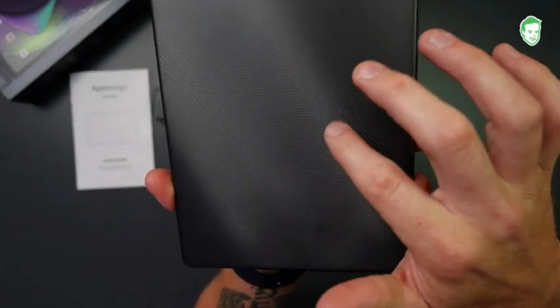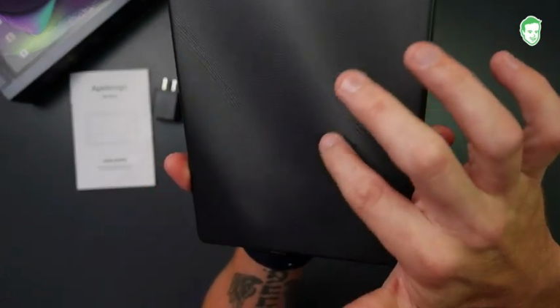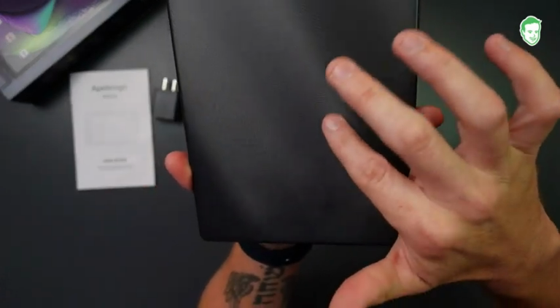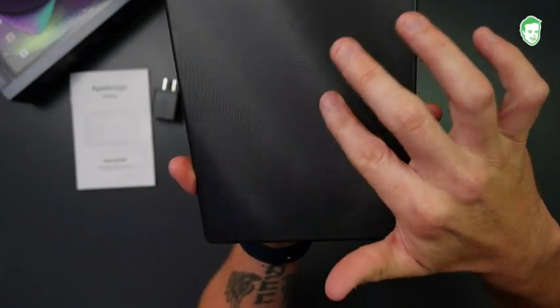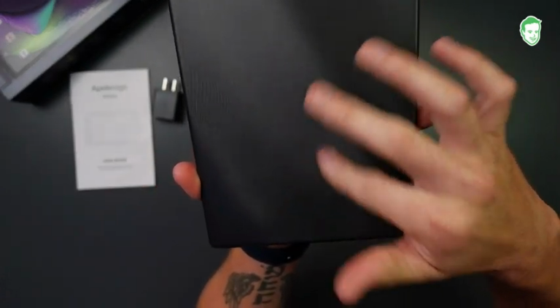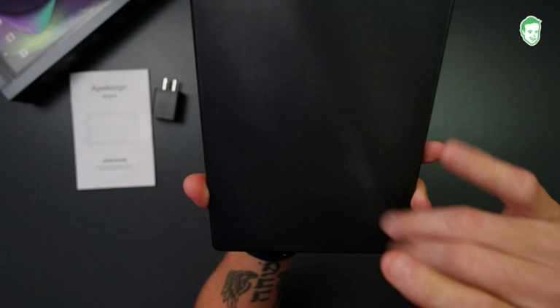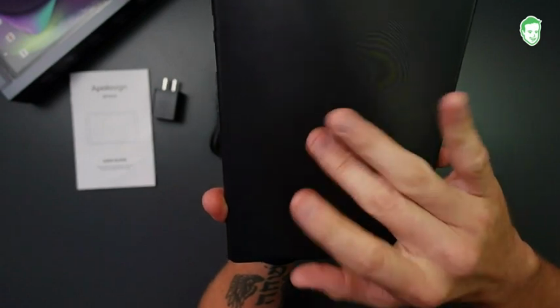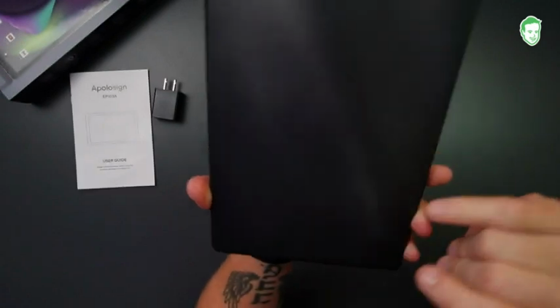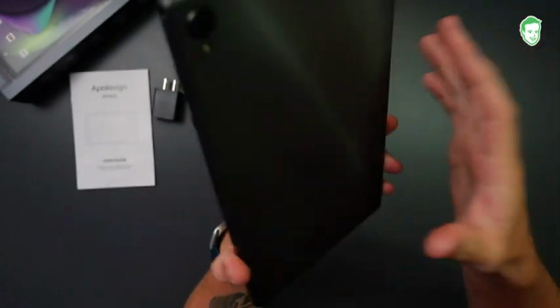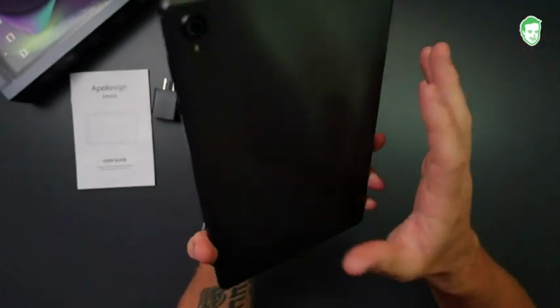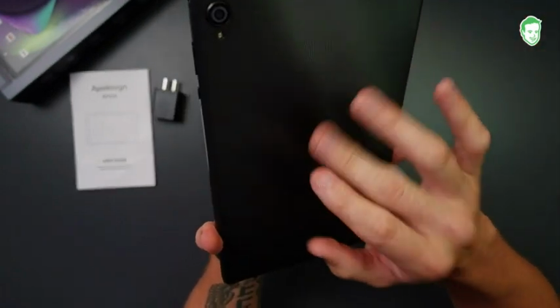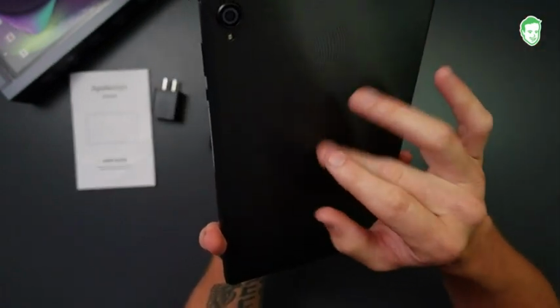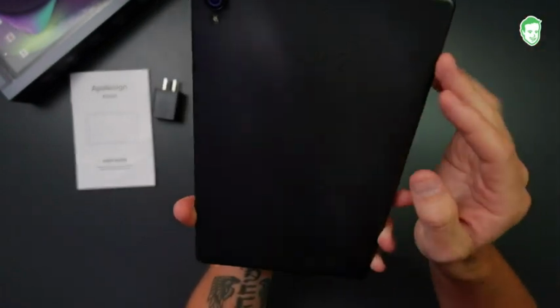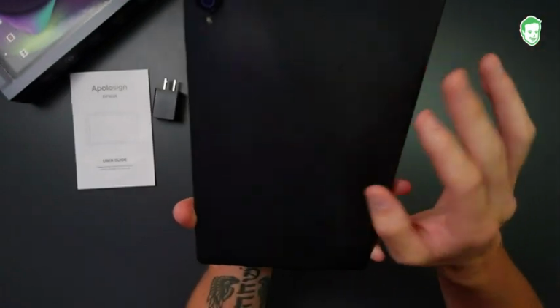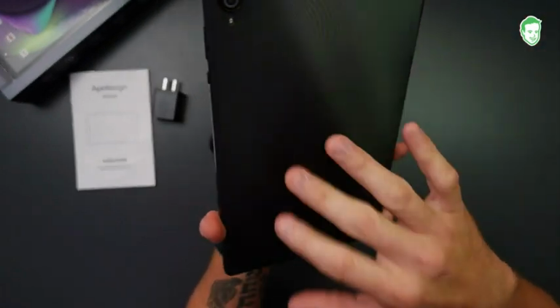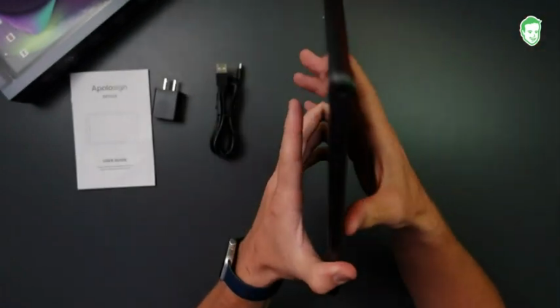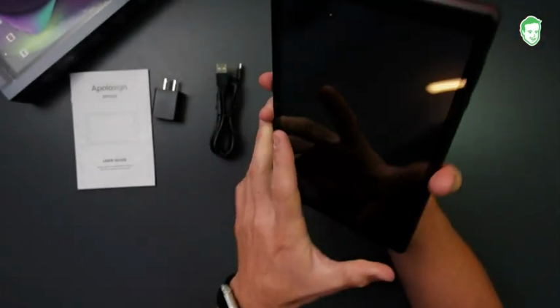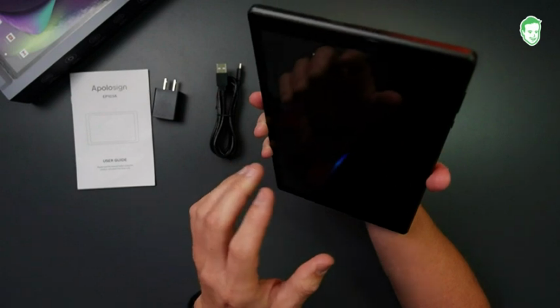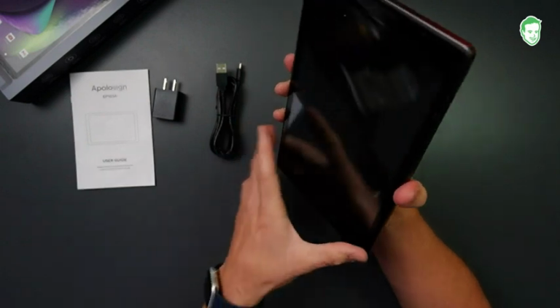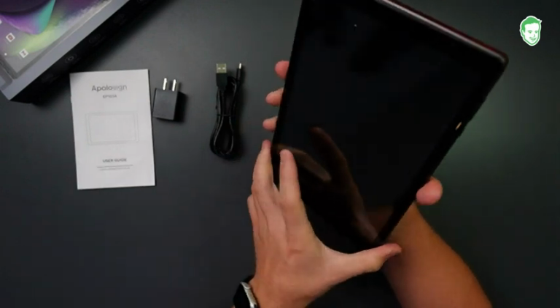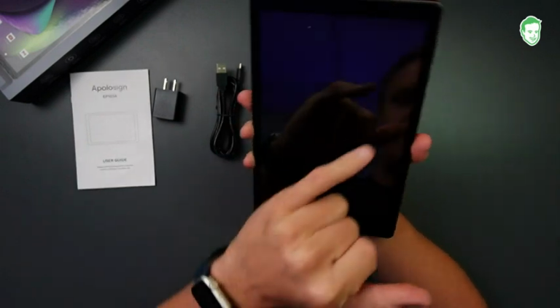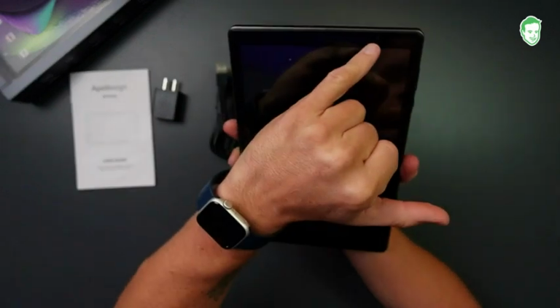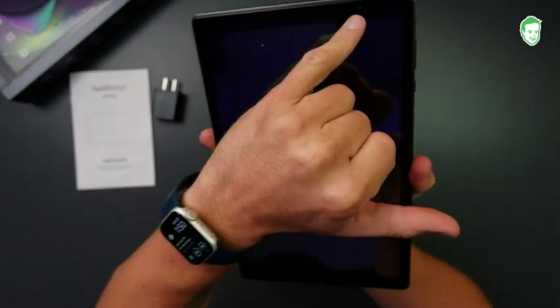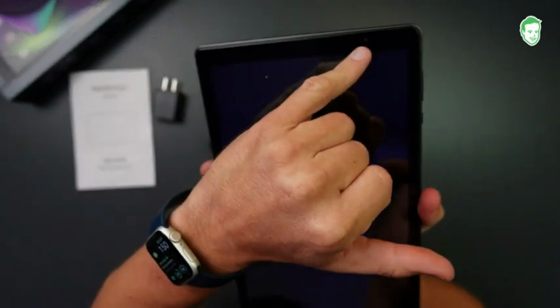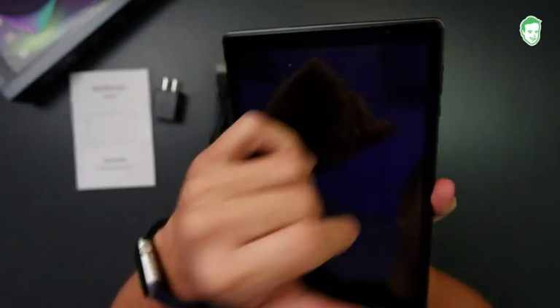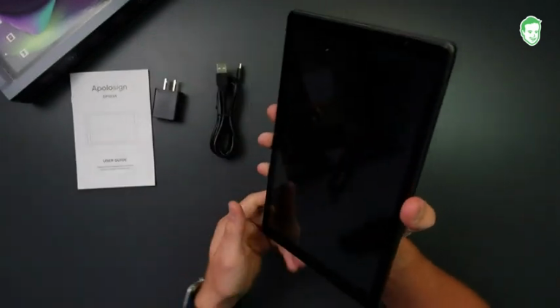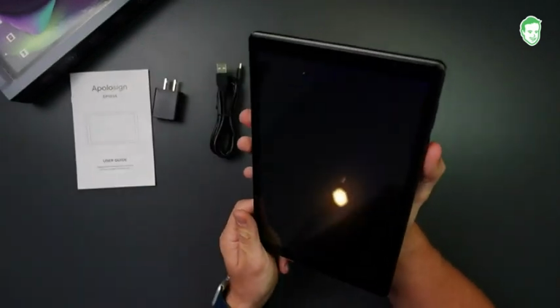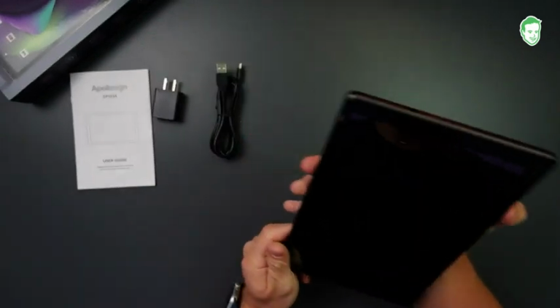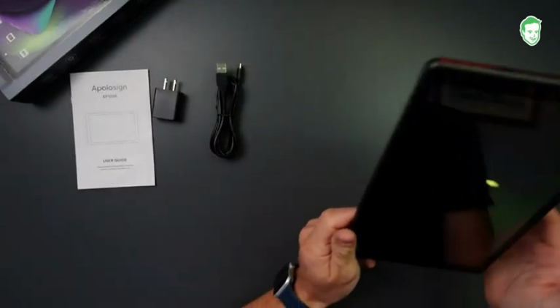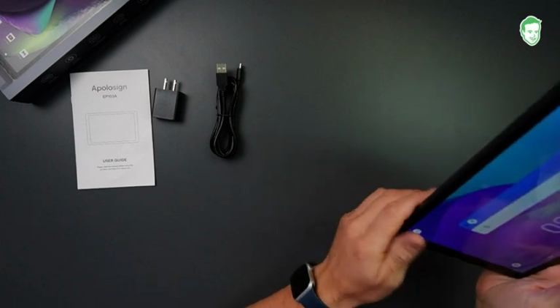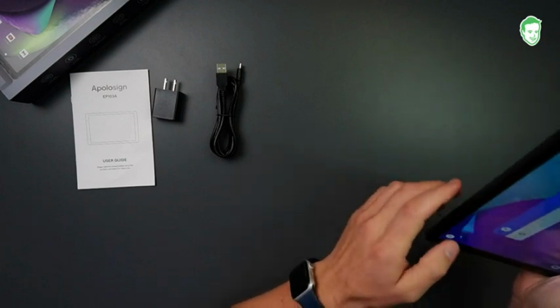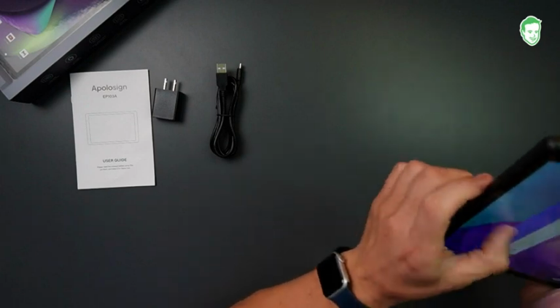It's got this nice little texture — it's actually a textured material that kind of reminds me of those old-school binders. It kind of gives you that same texture. And it's got a front-facing camera as well. So let's go ahead and dive into it.